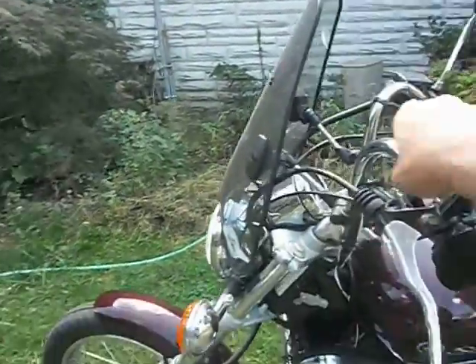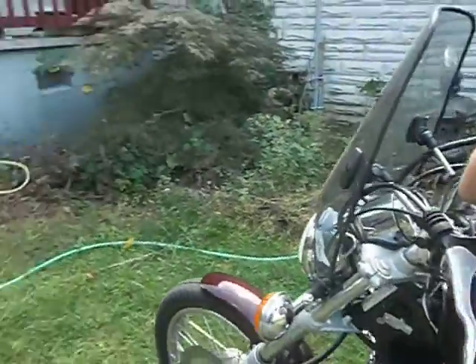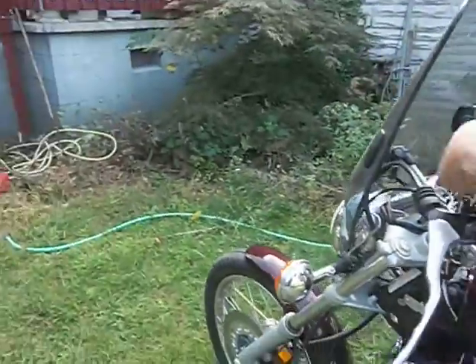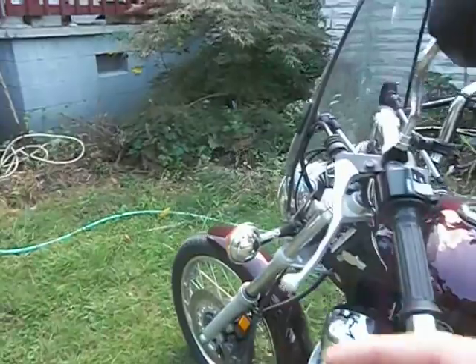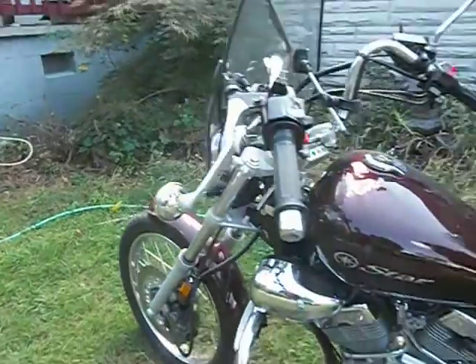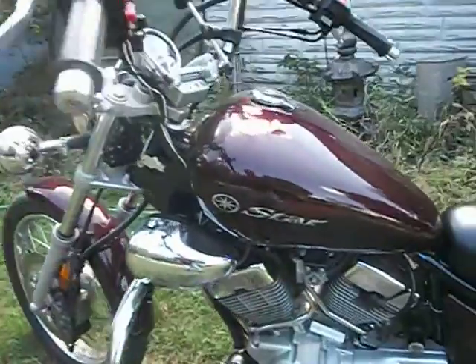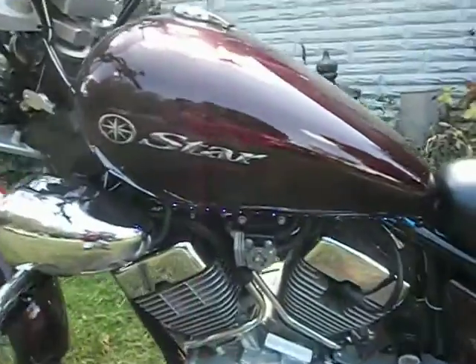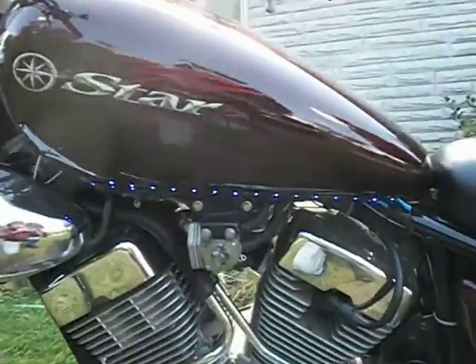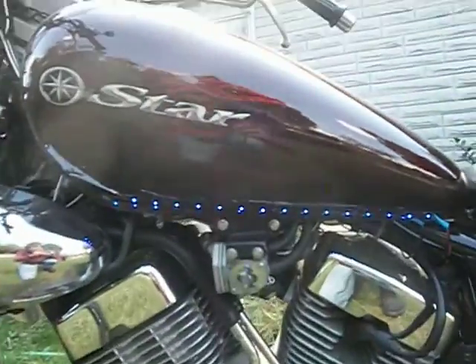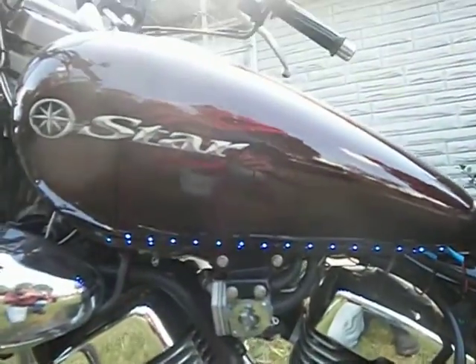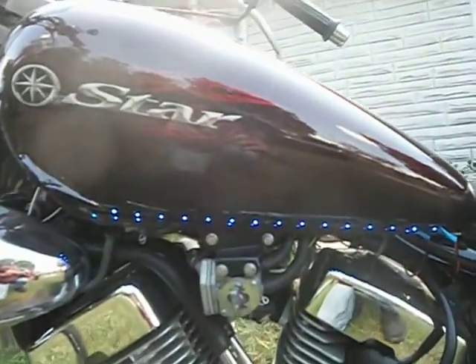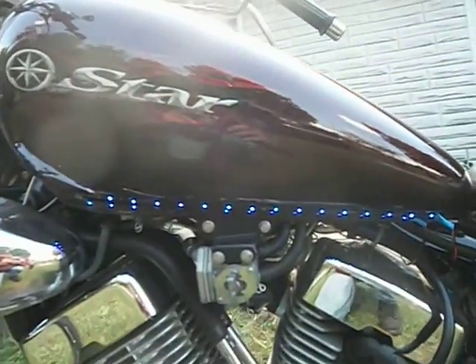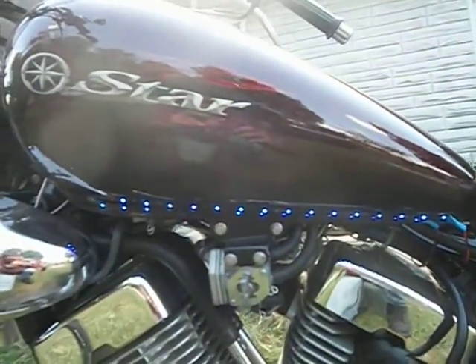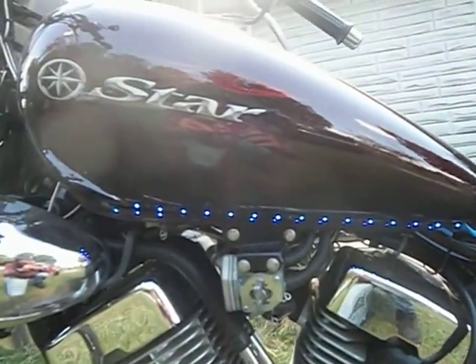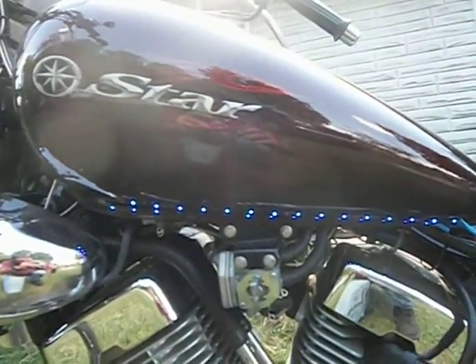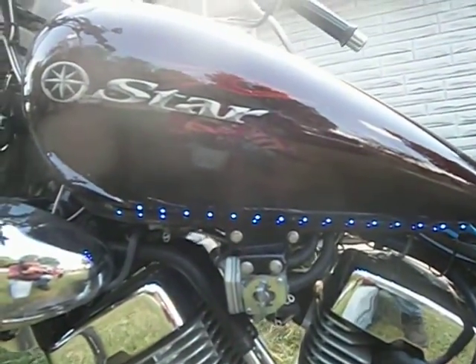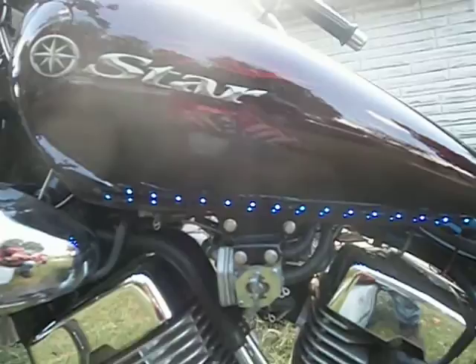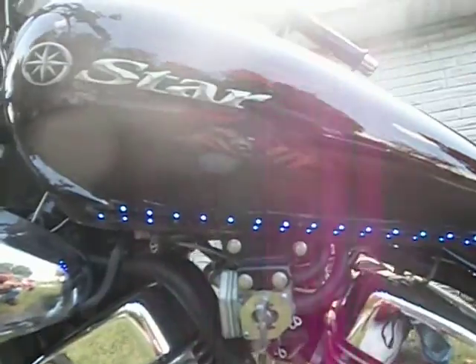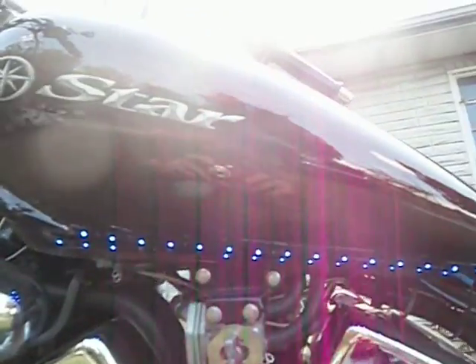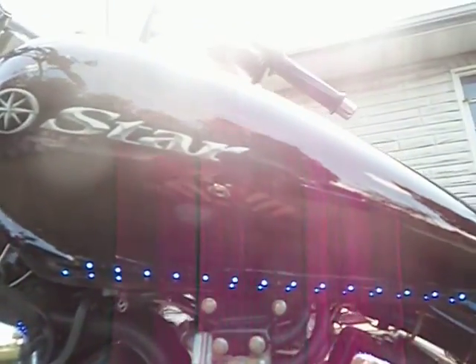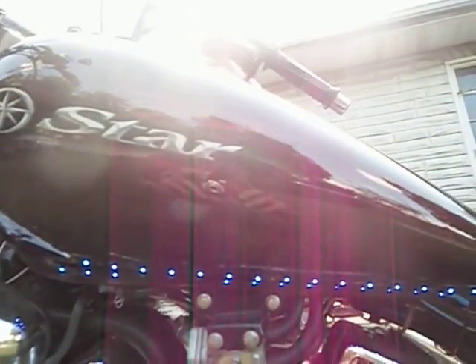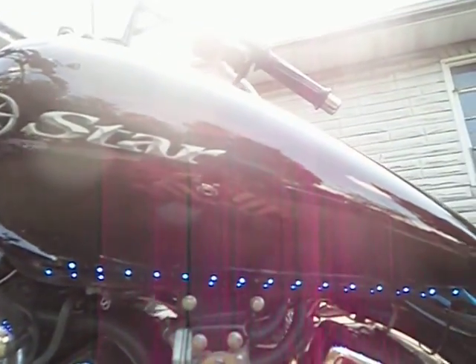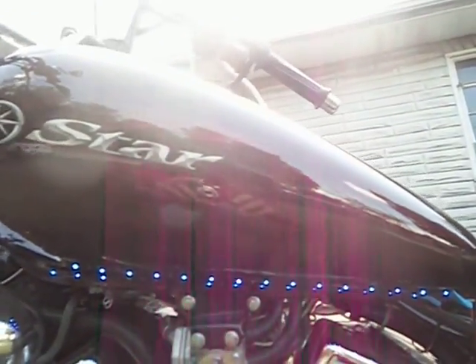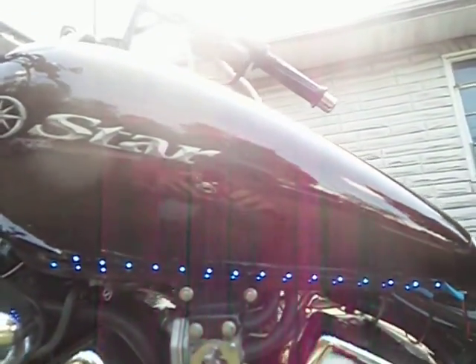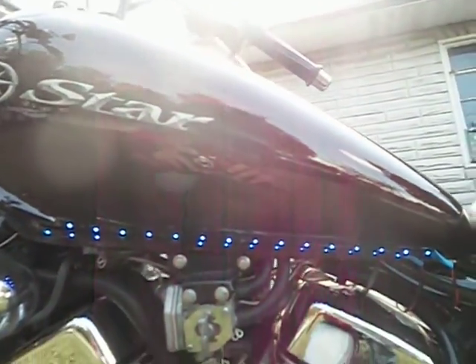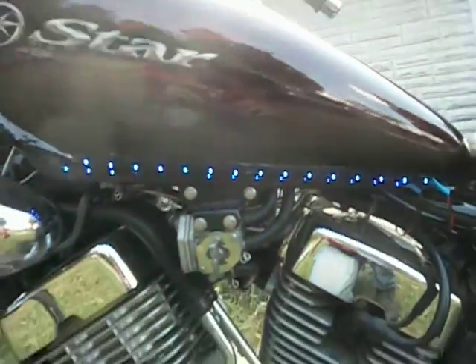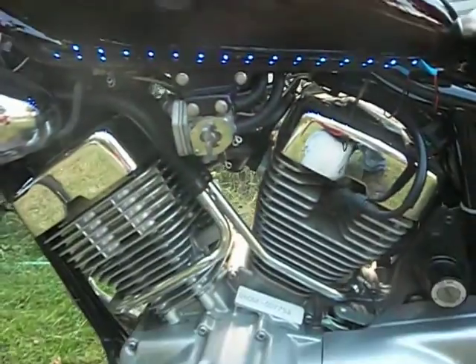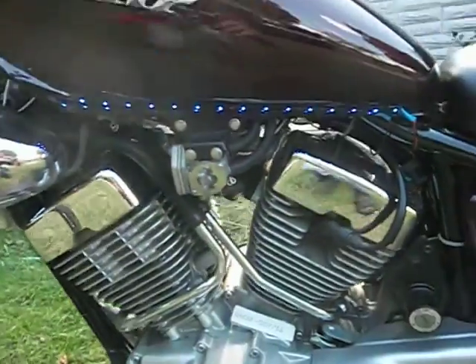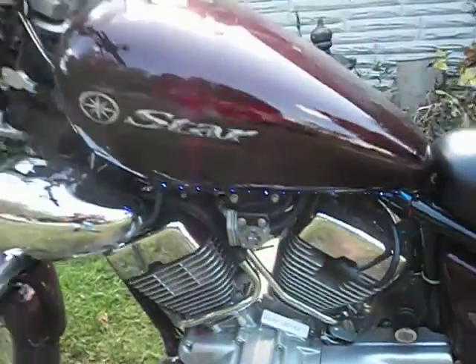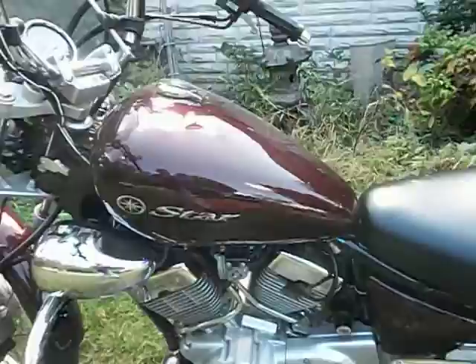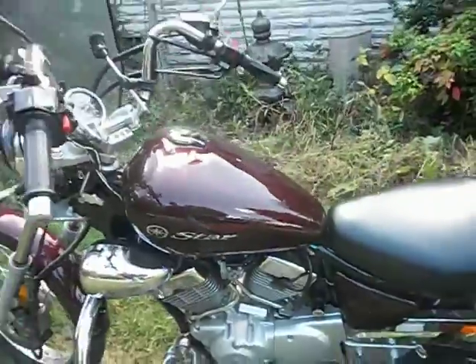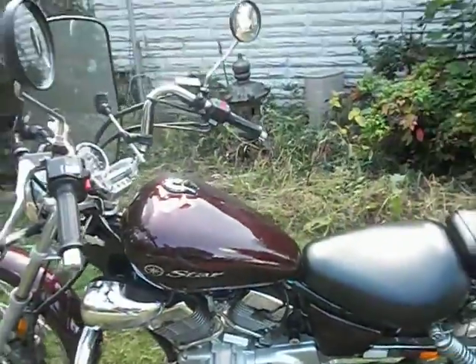I also put two strips of LED lights on the bottom of the tank. There's two strips there — I'm not sure if you can see them both, but that makes a difference.